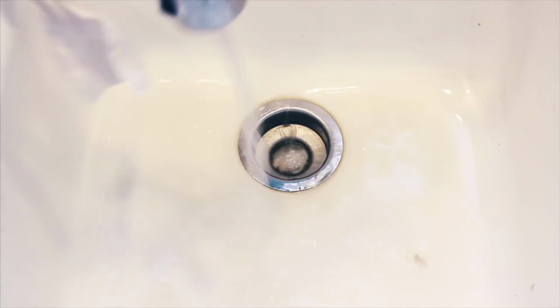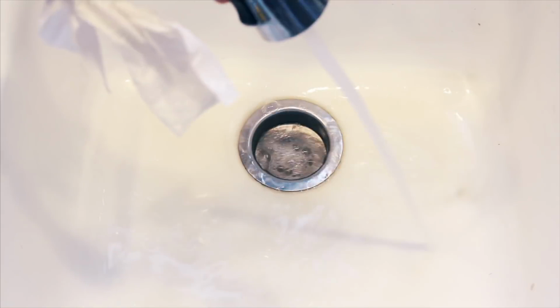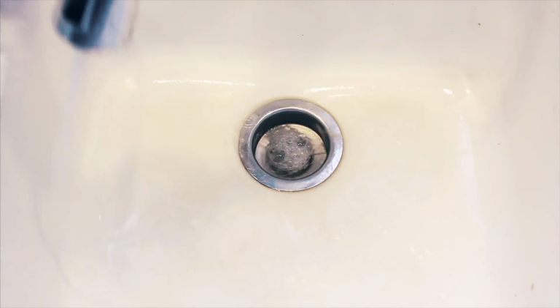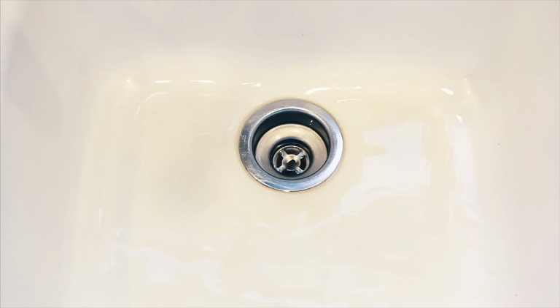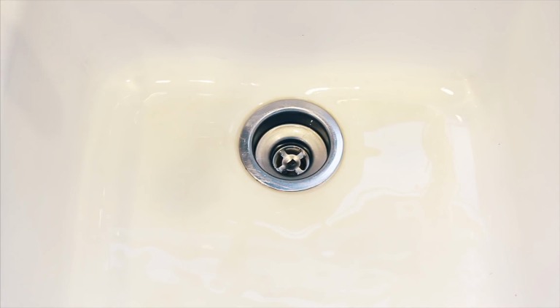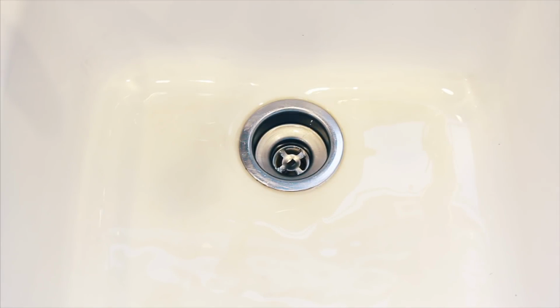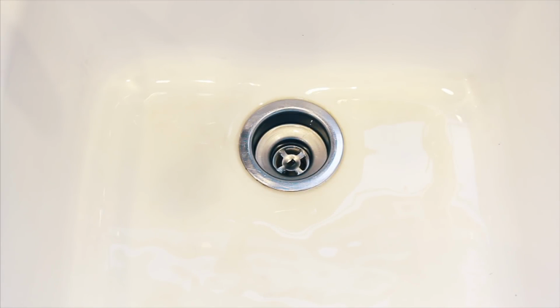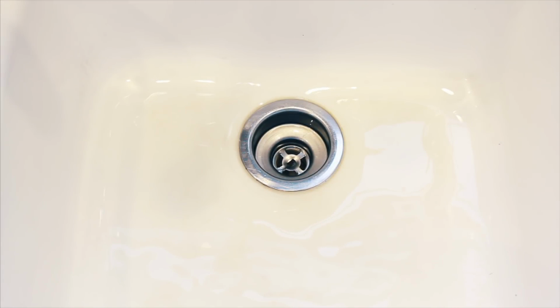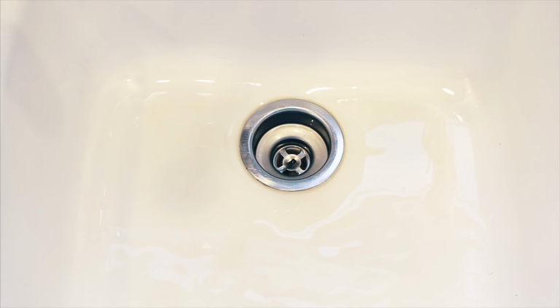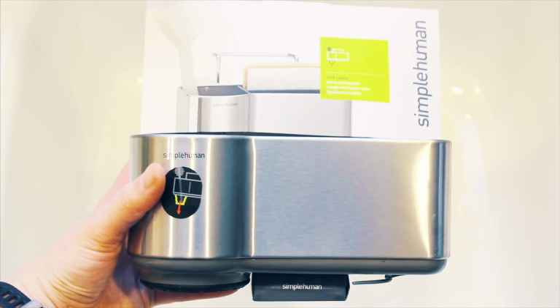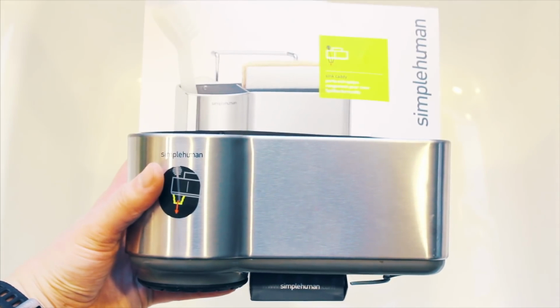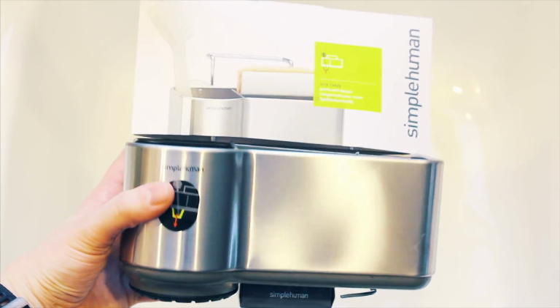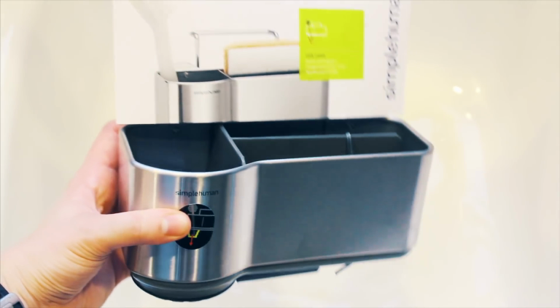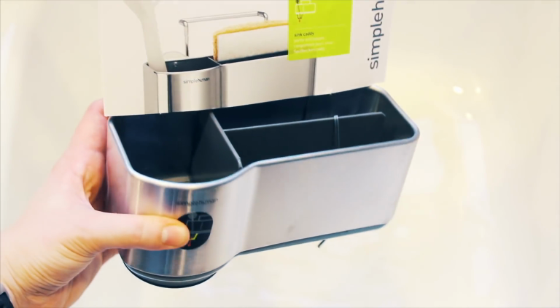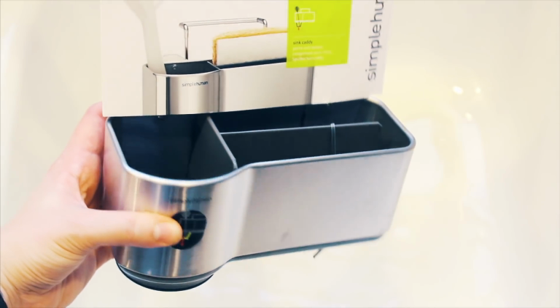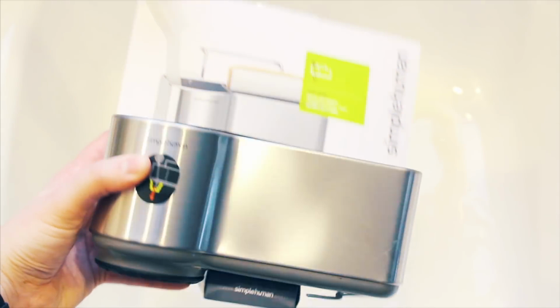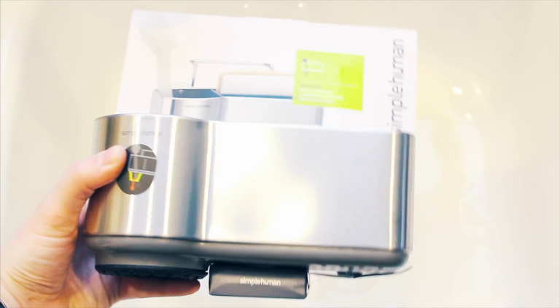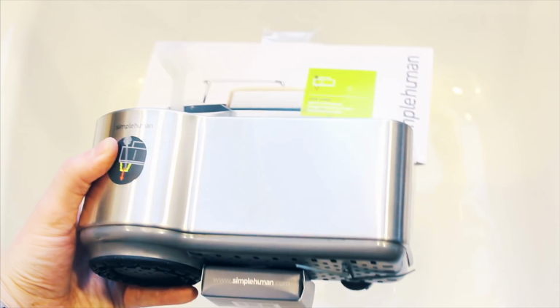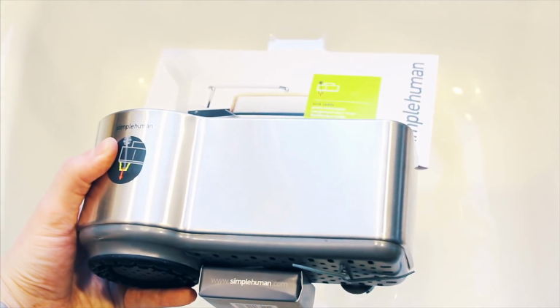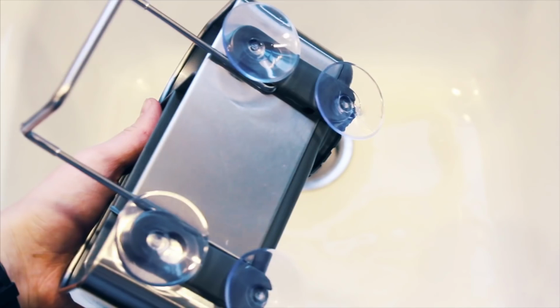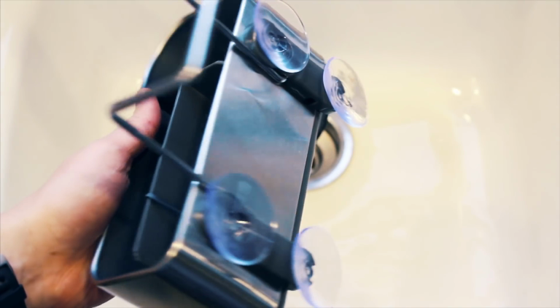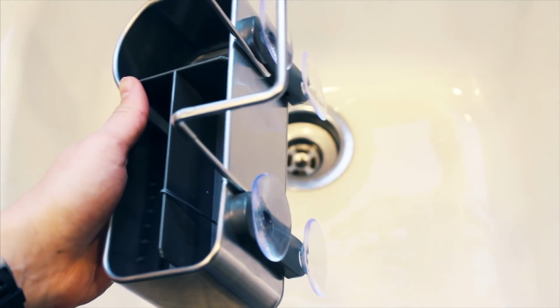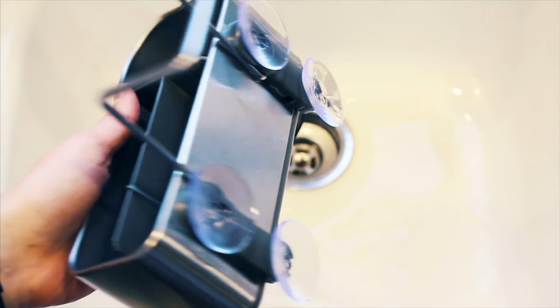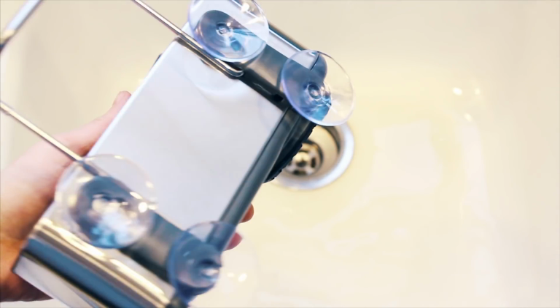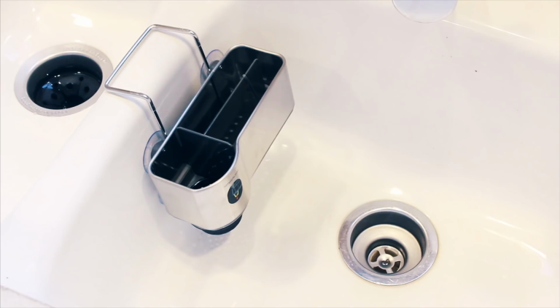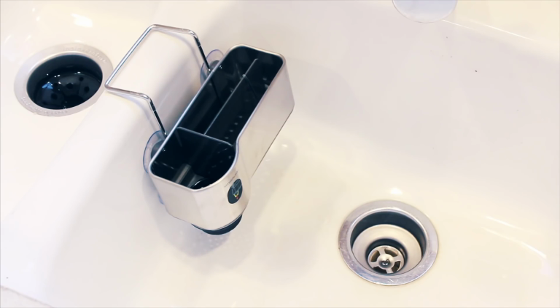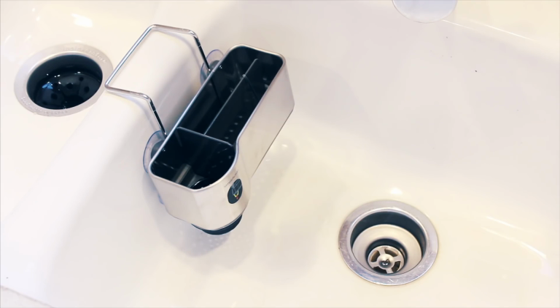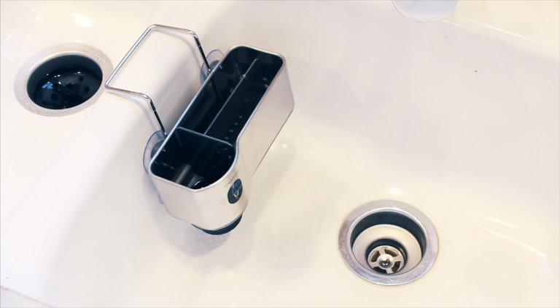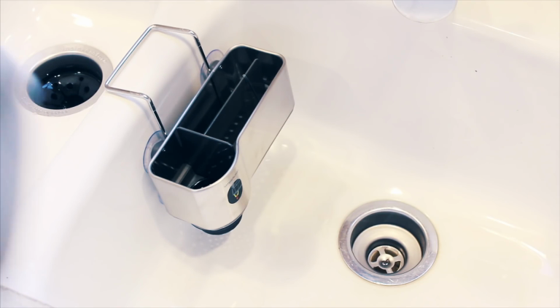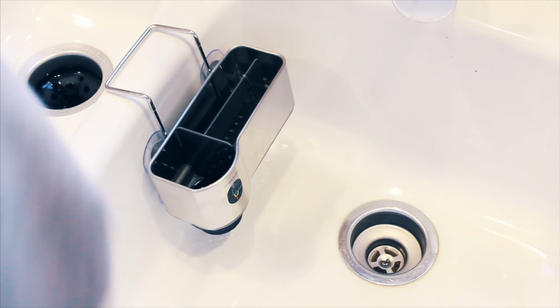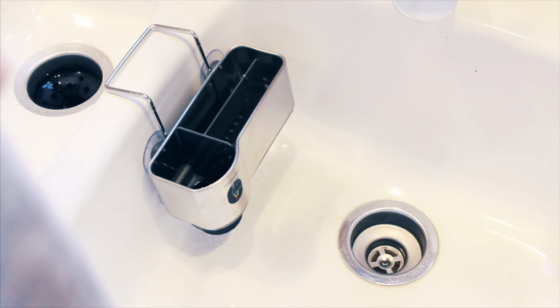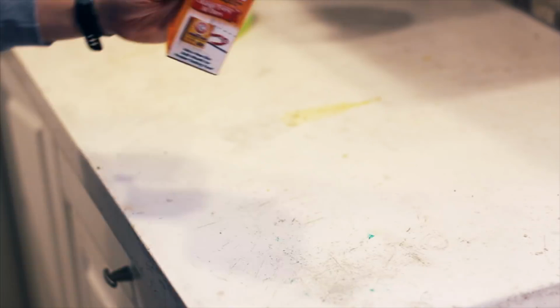I also have the new sink caddy, which has been so helpful to just keep our sponges and all of our cleaning products right there in the sink. I don't have to put them up on the windowsill anymore where bacteria can collect.